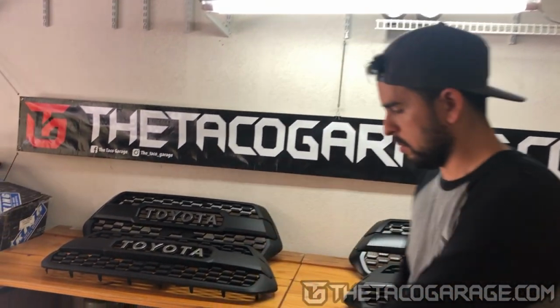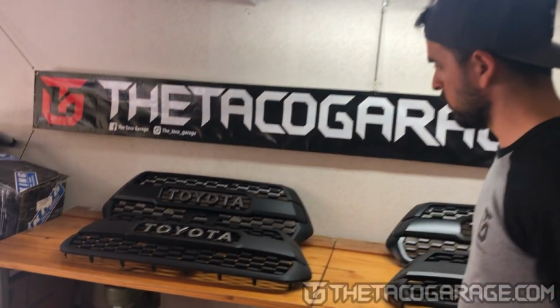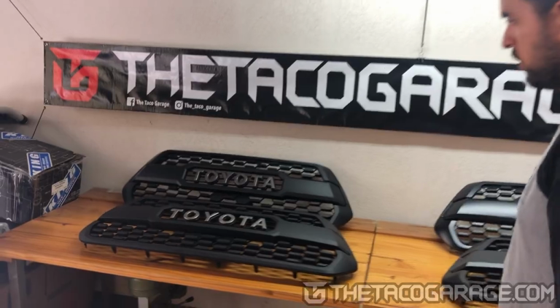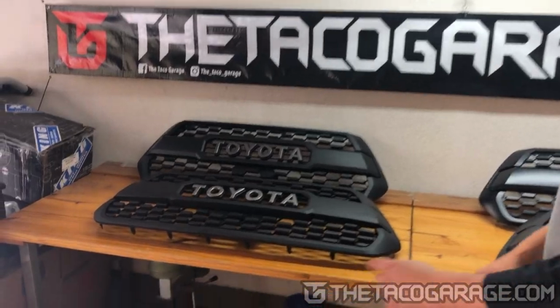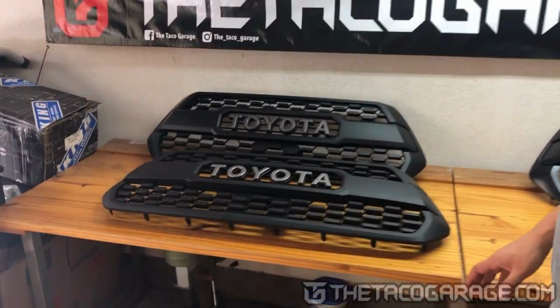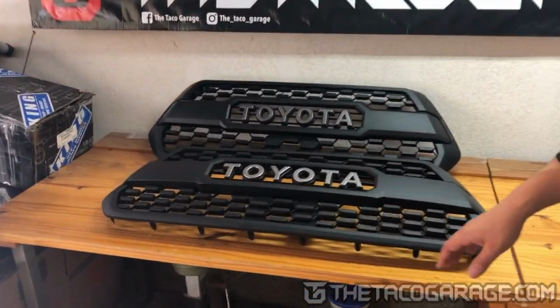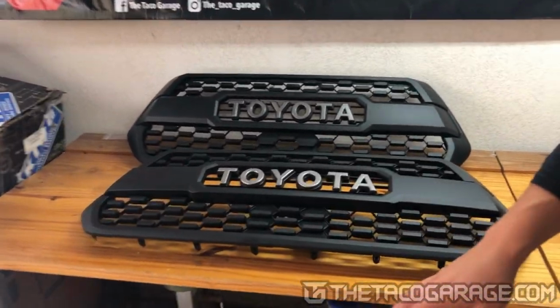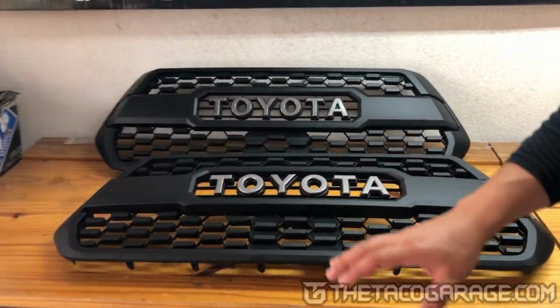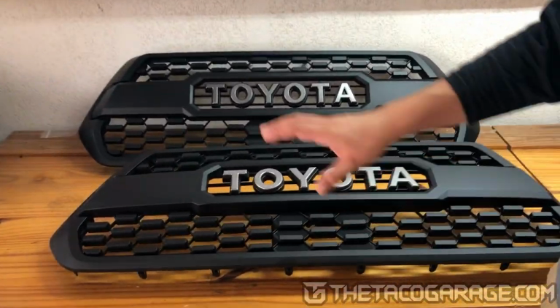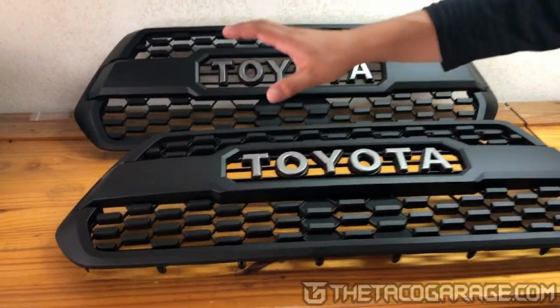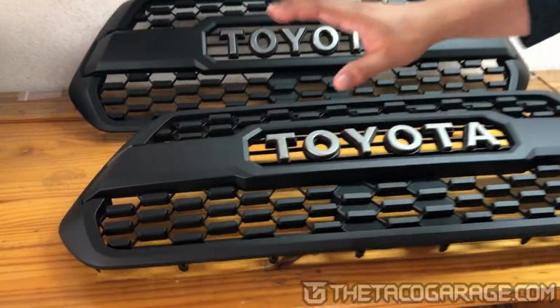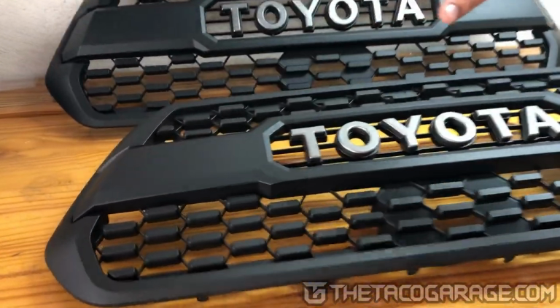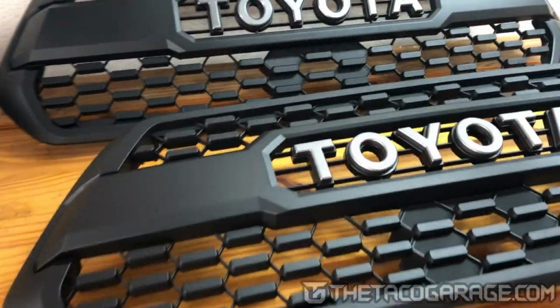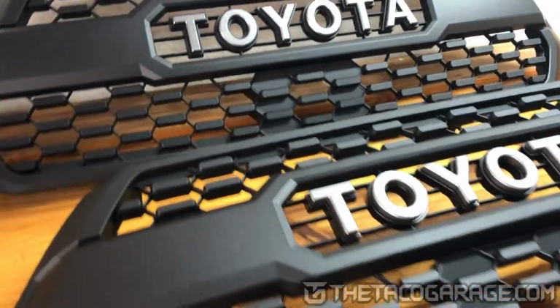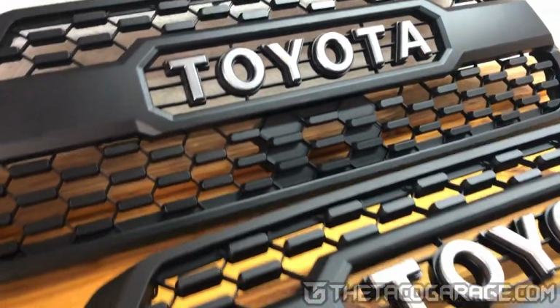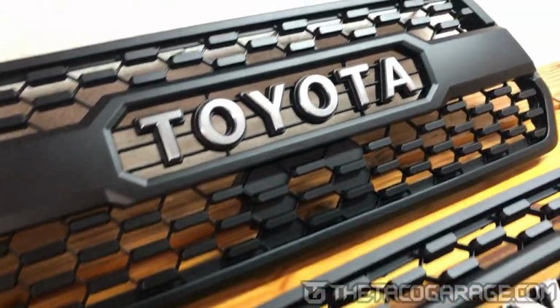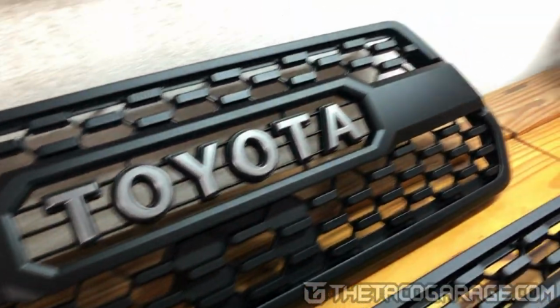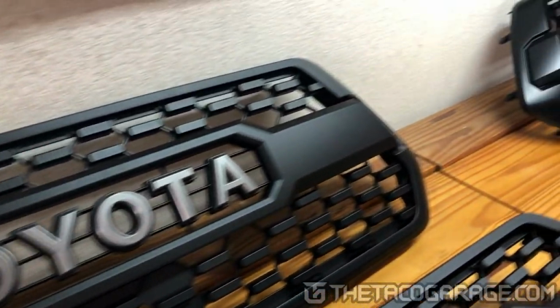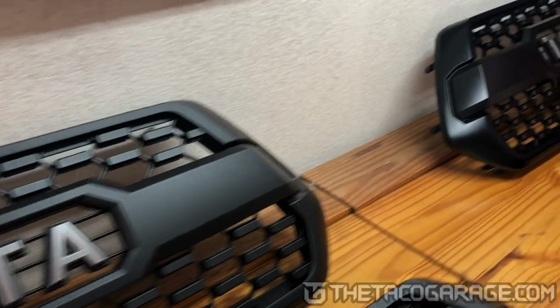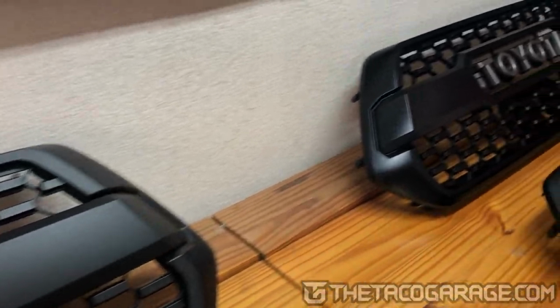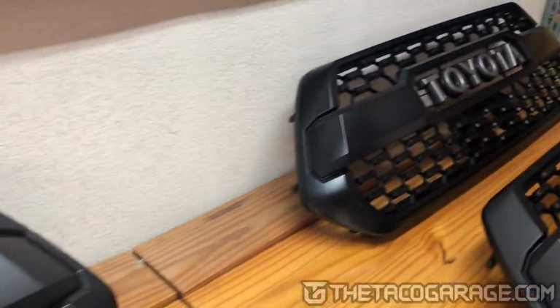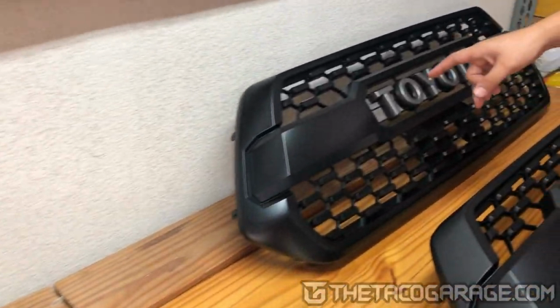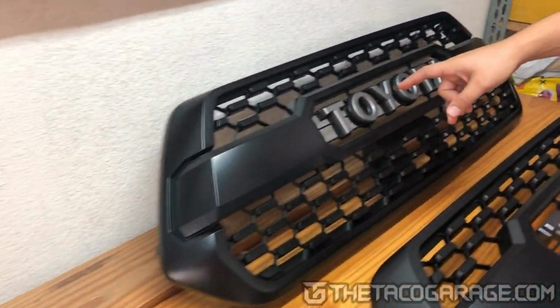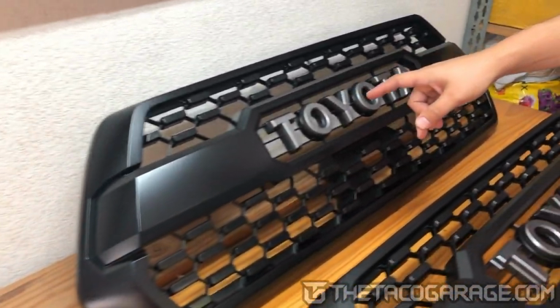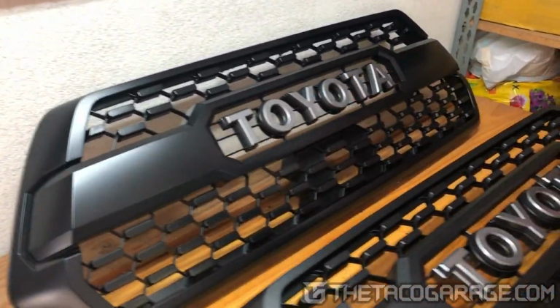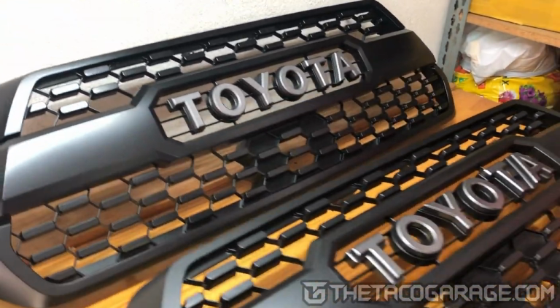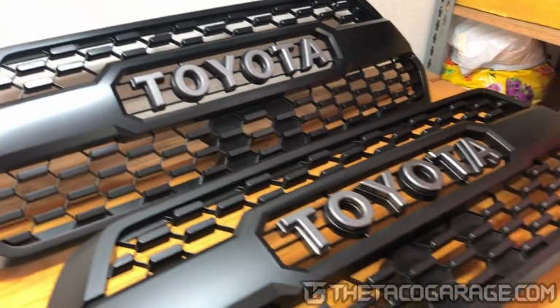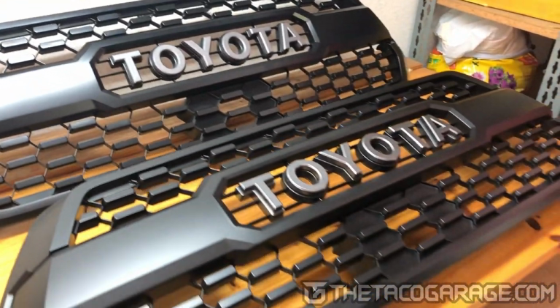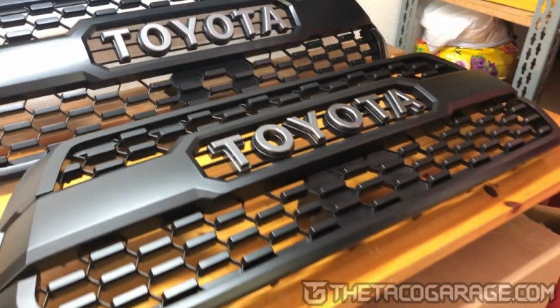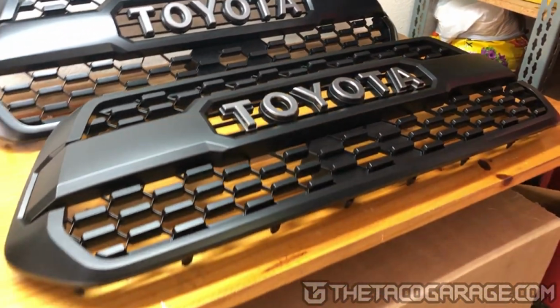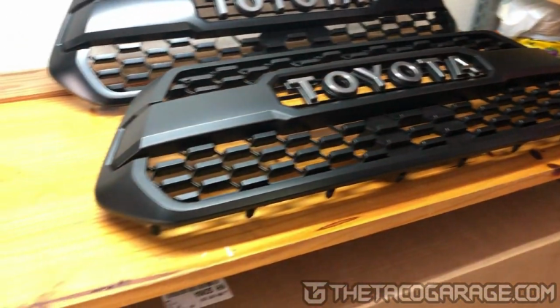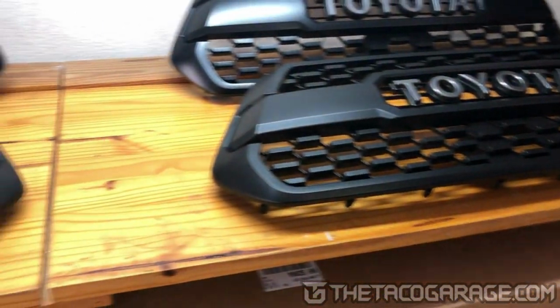Coming over, let's just go all over them. These are not OEM. This one right here is OEM and I'm going to show it to you in a little bit more detail in a second.